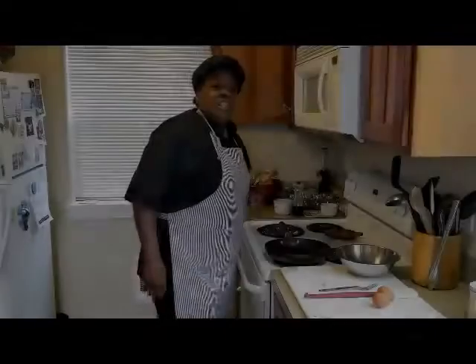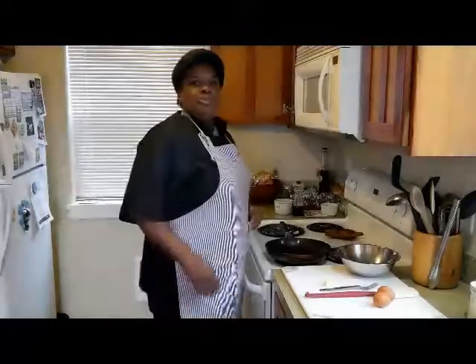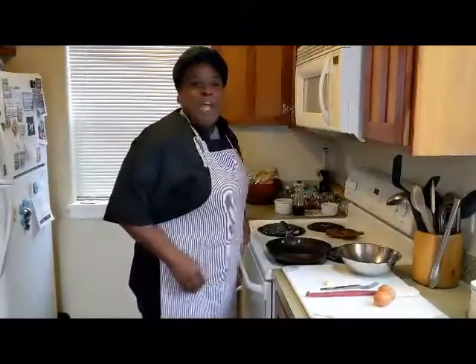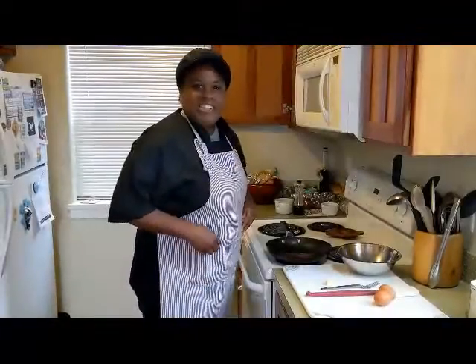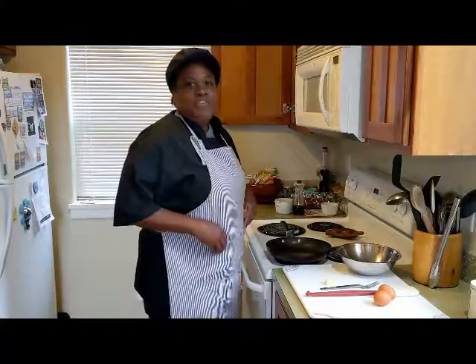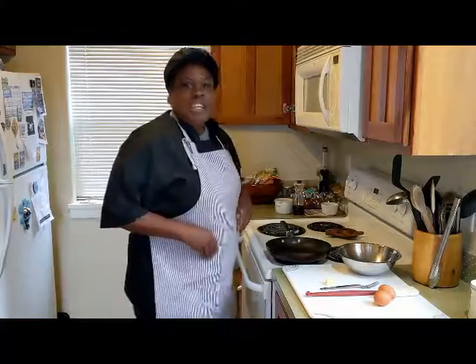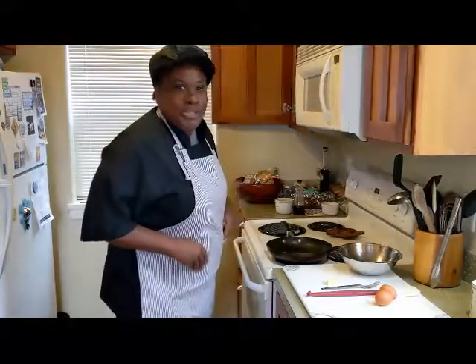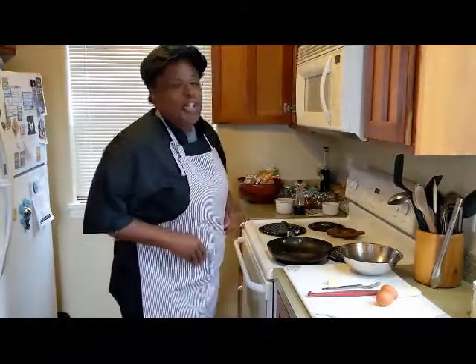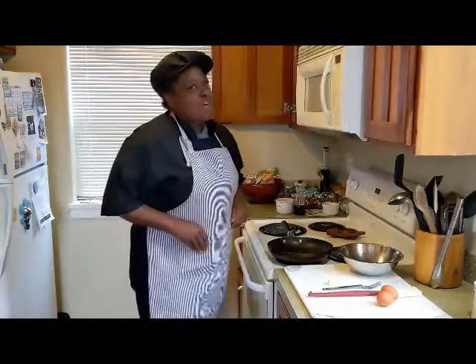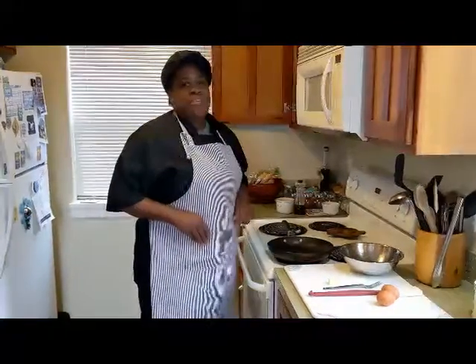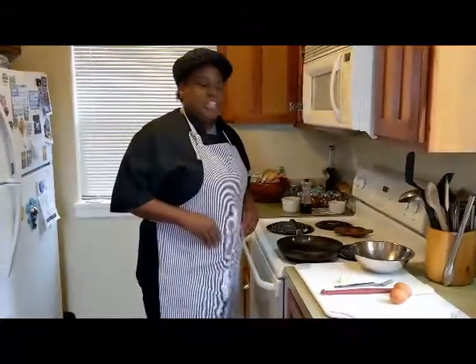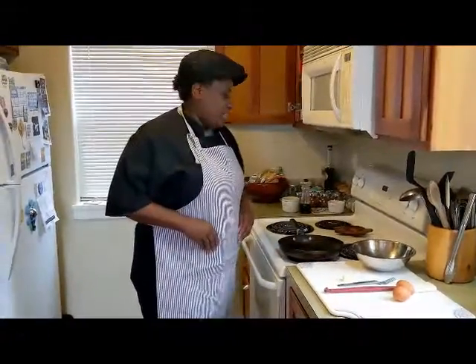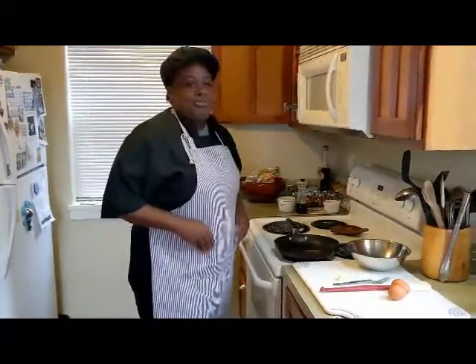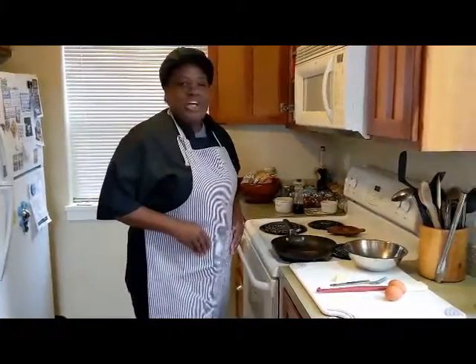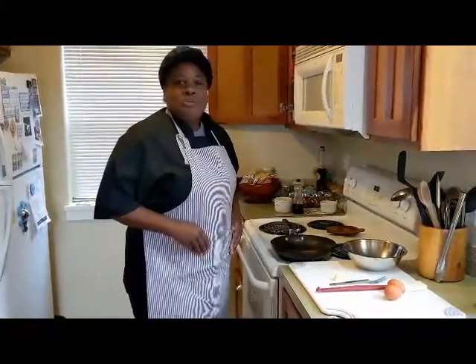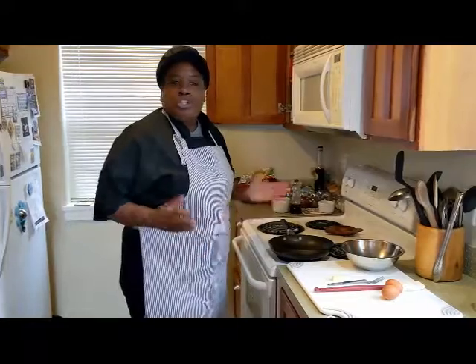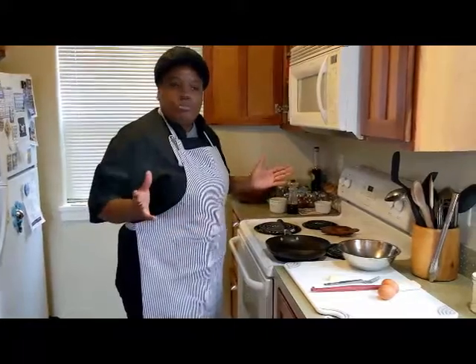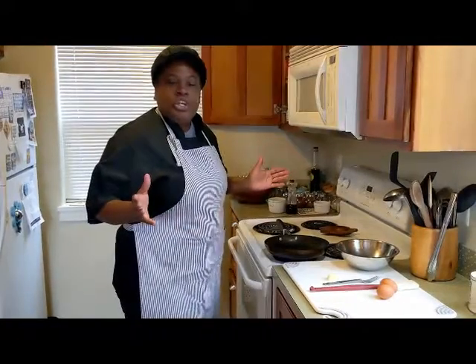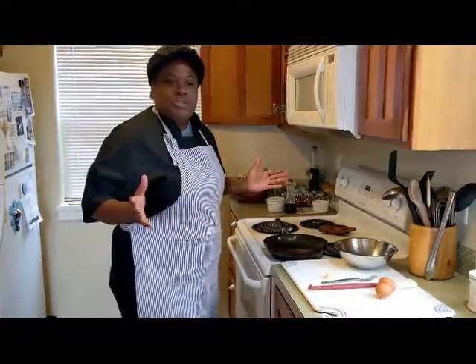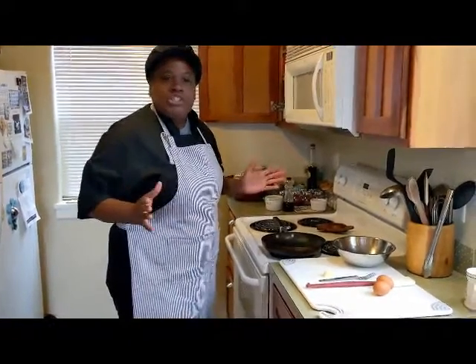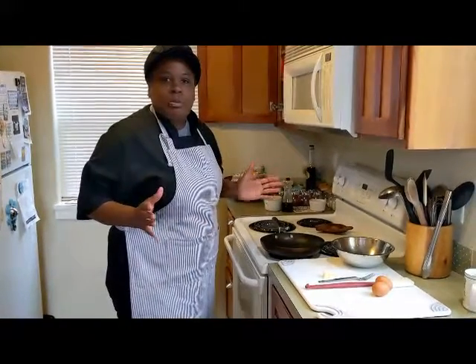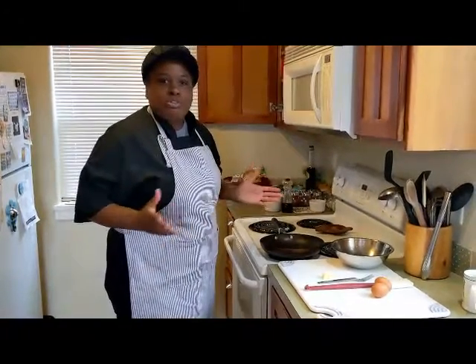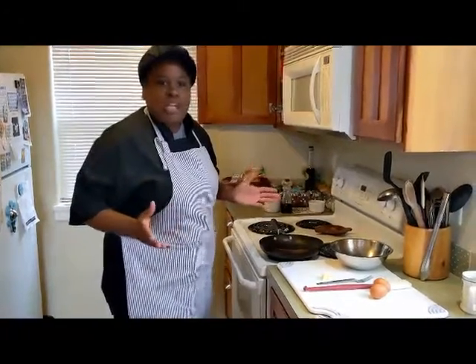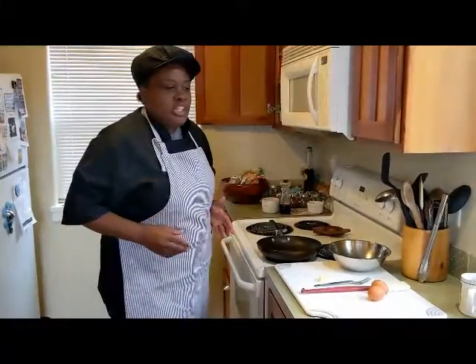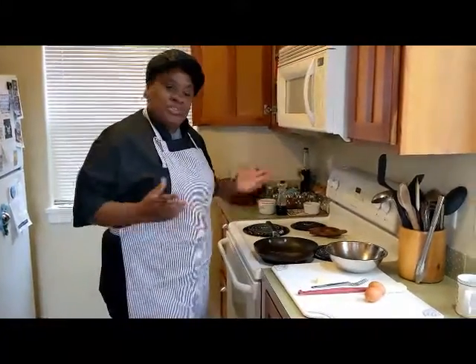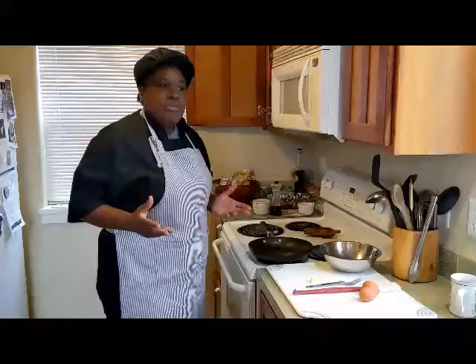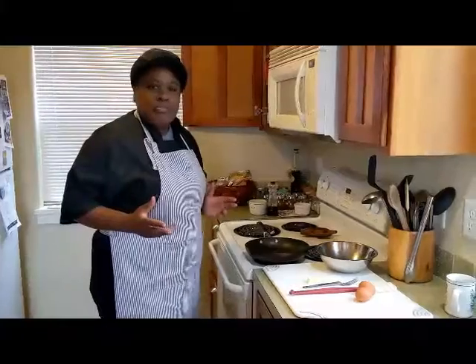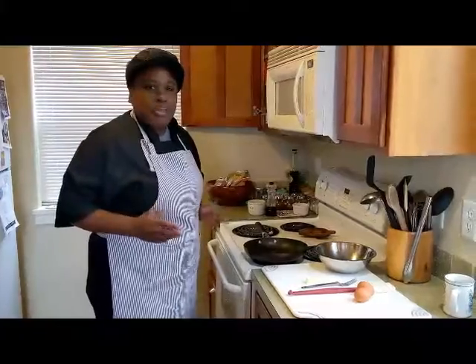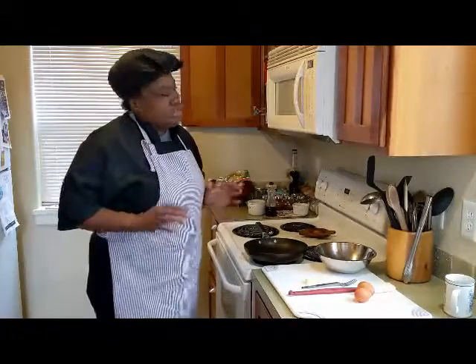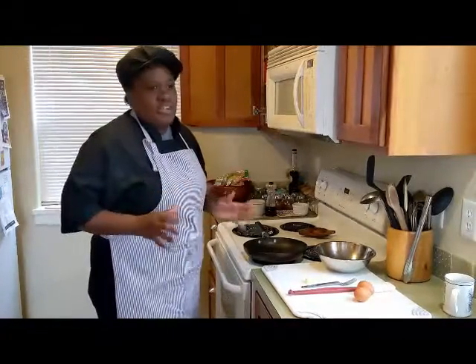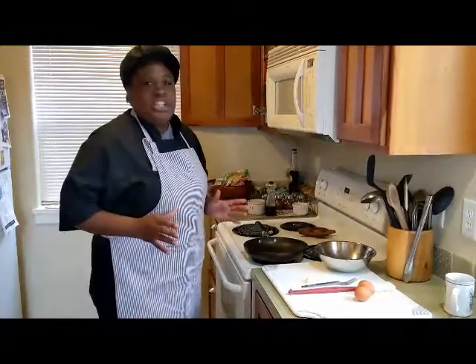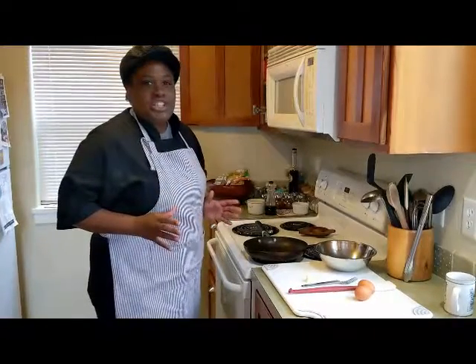Morning Wolfpack. Chef T here with a breakfast sample for you. We're going to show you how to do a really simple scrambled egg. If you've never scrambled an egg before, it's a very, very easy thing to do.